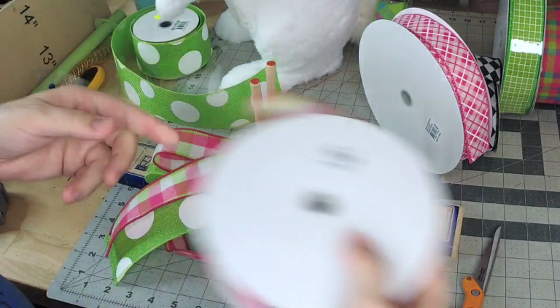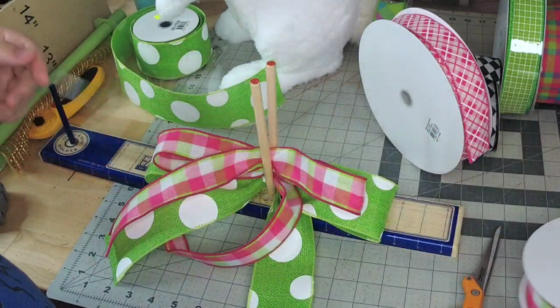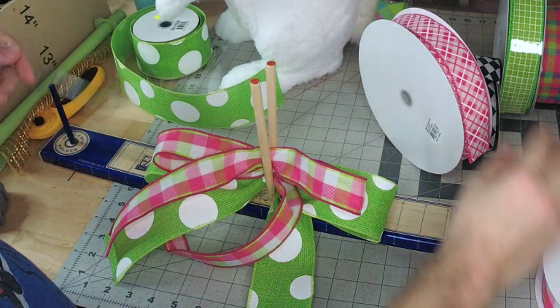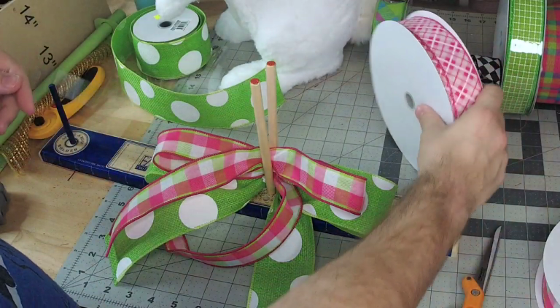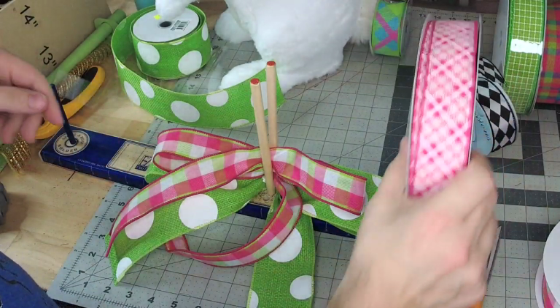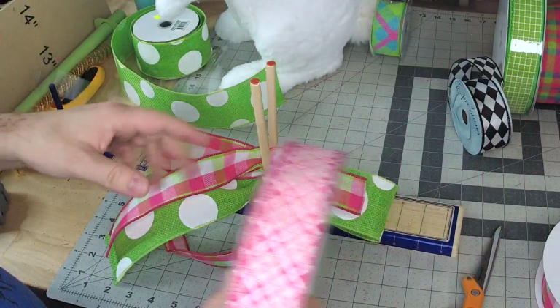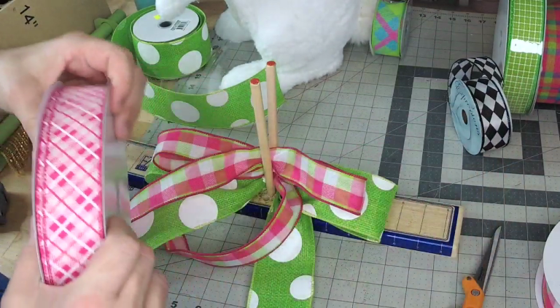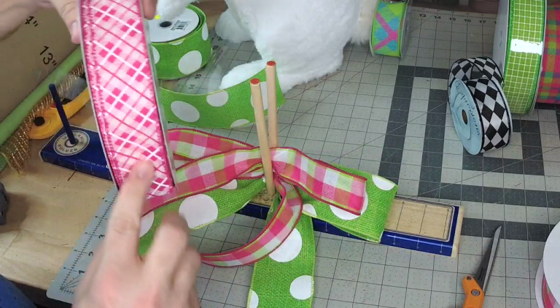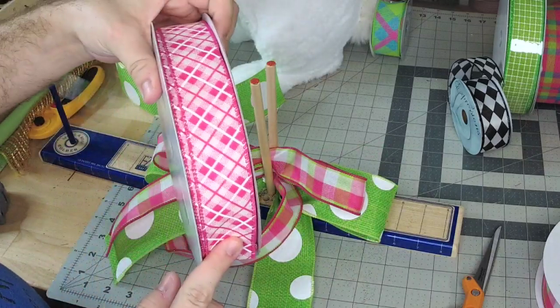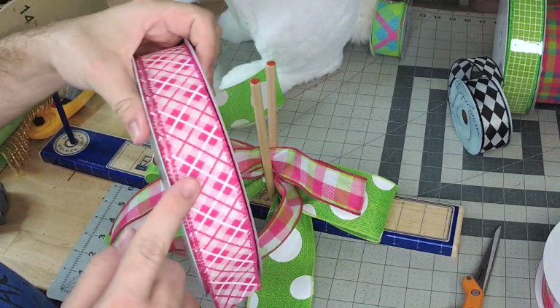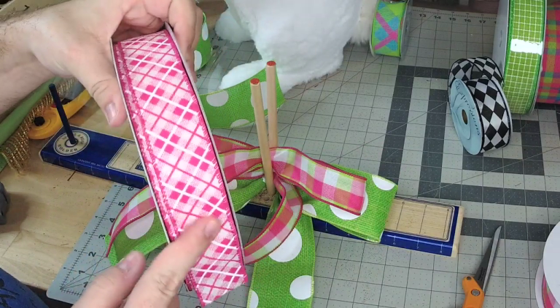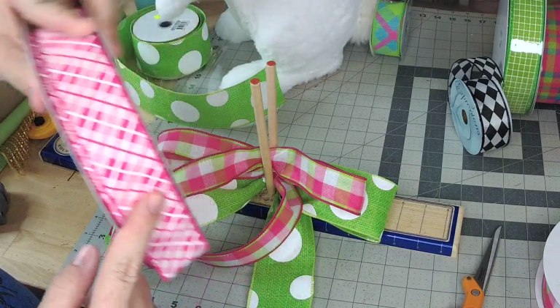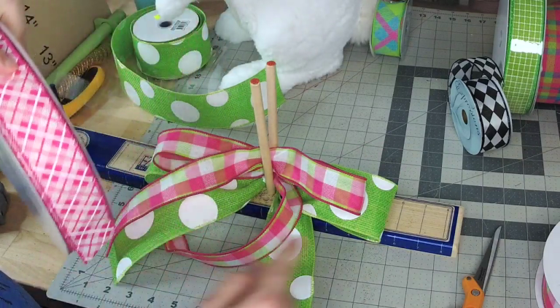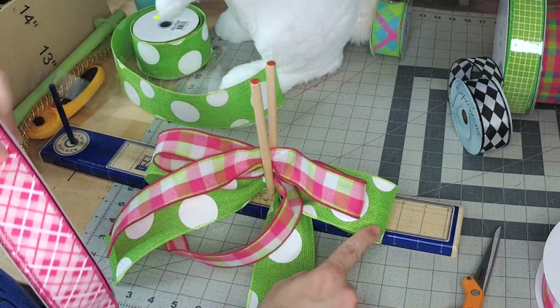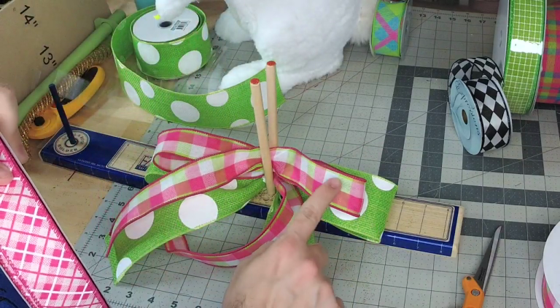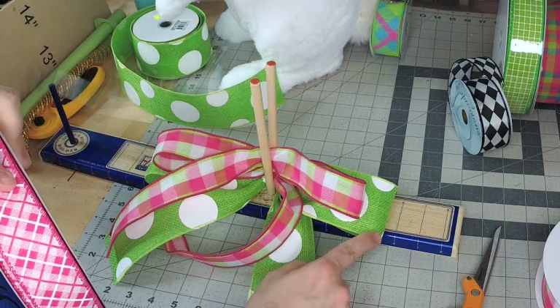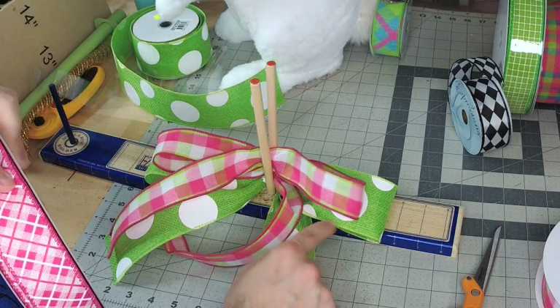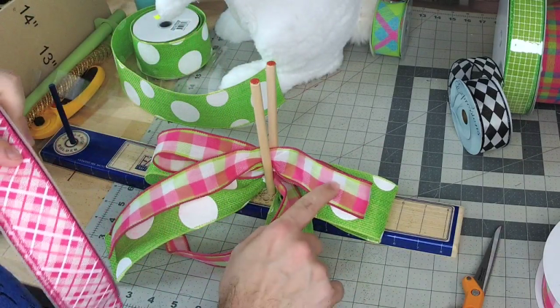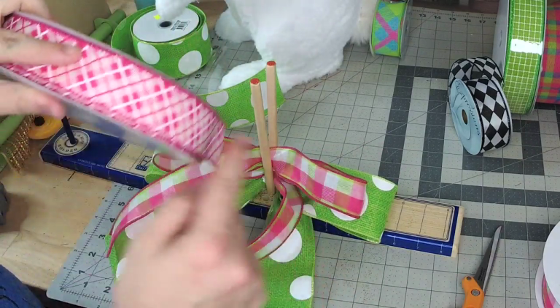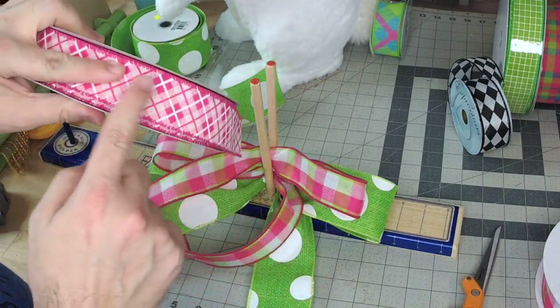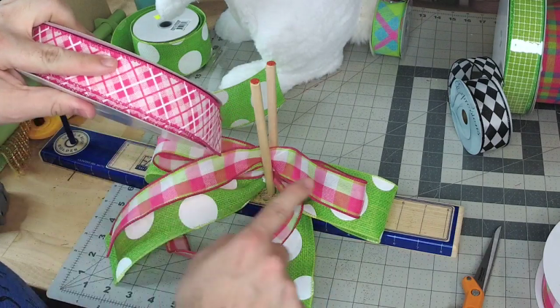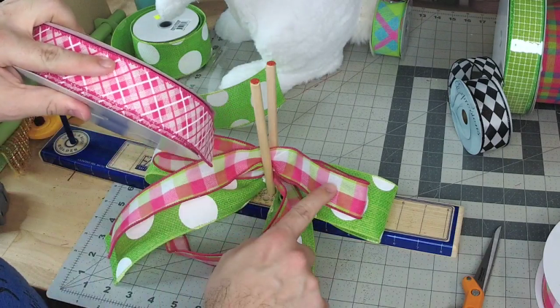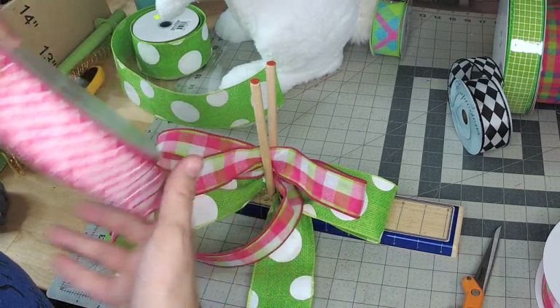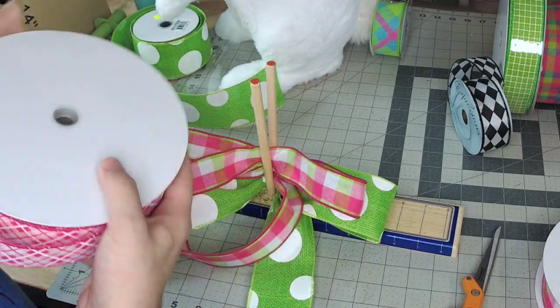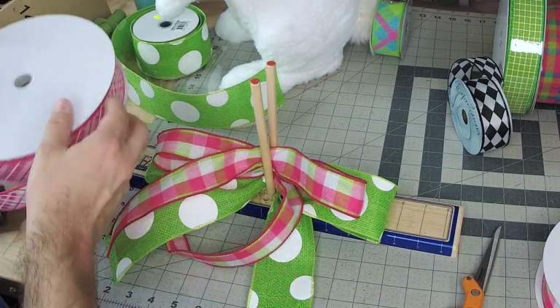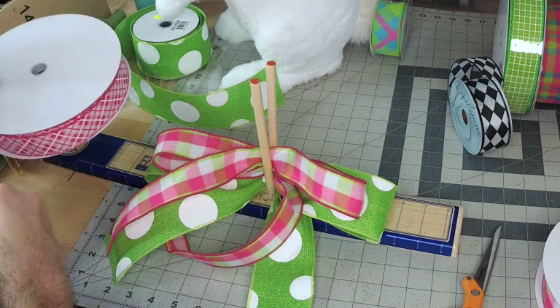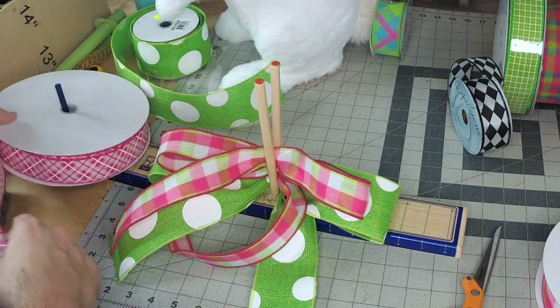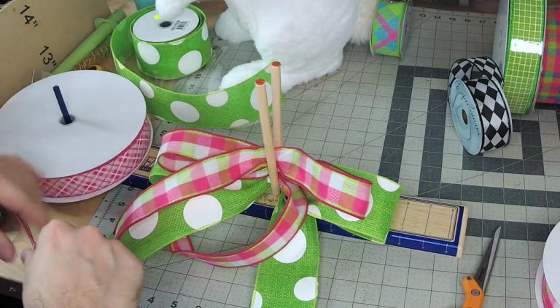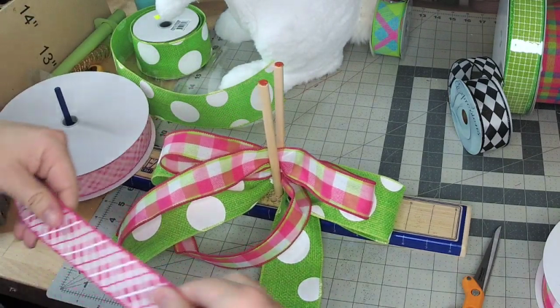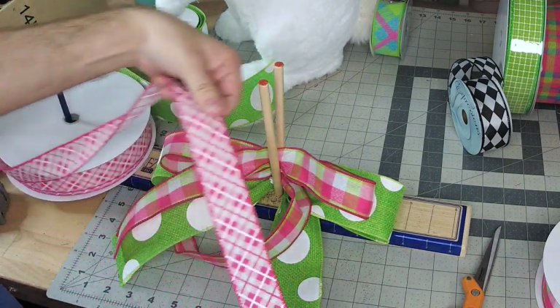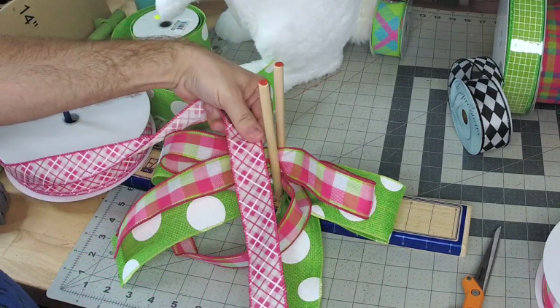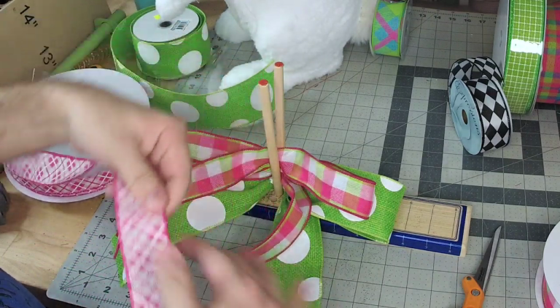I picked a solid pink color that way the greens blend together, the whites blend in, and then the pink and white. This one we're just gonna do a little simple center loop.